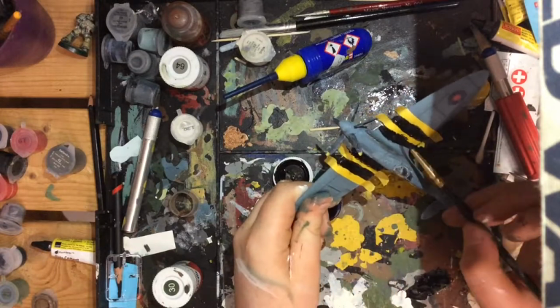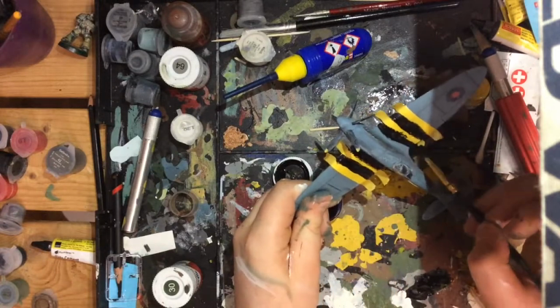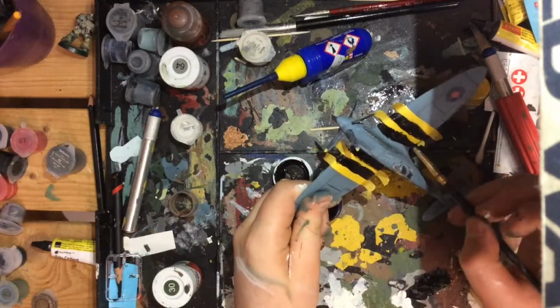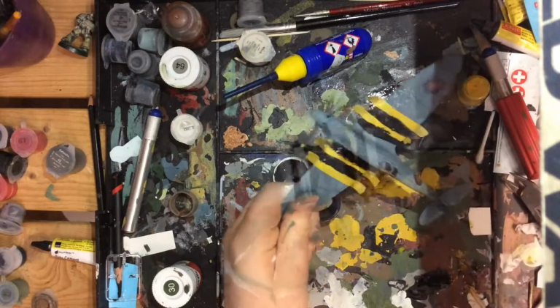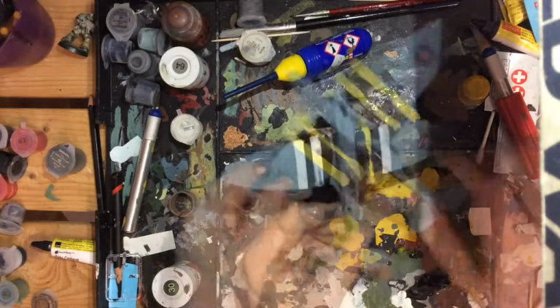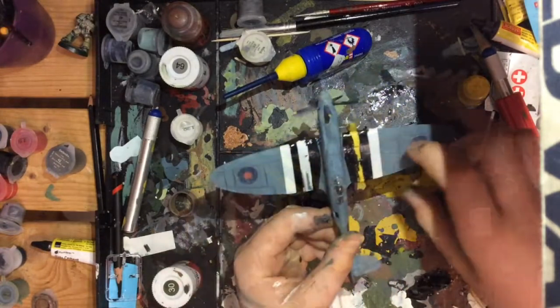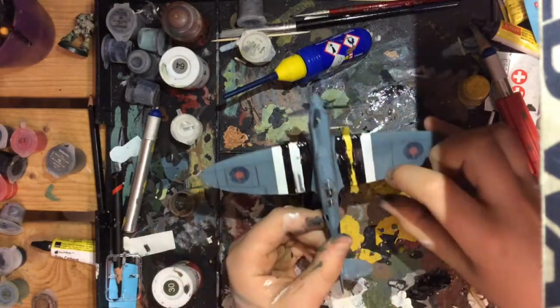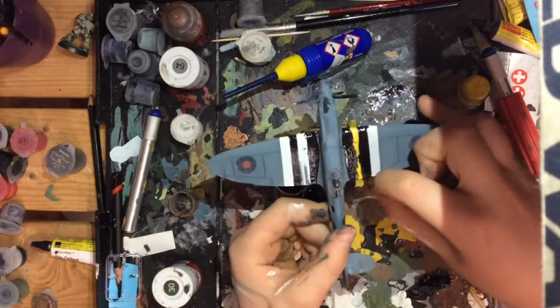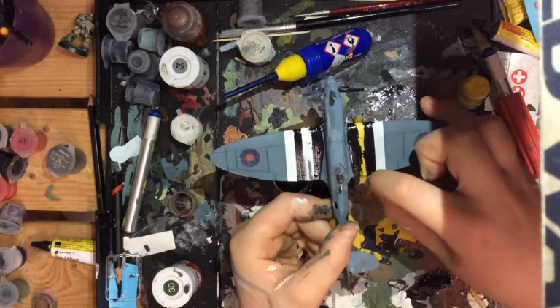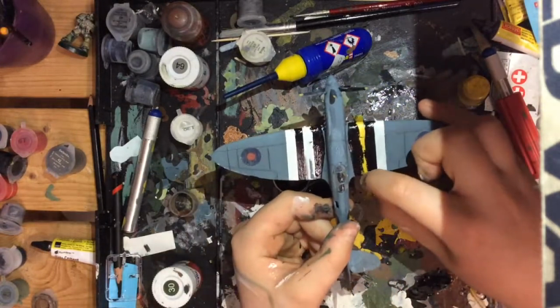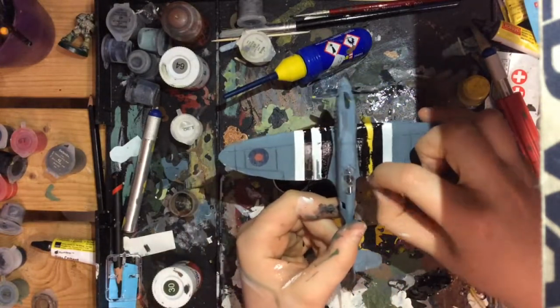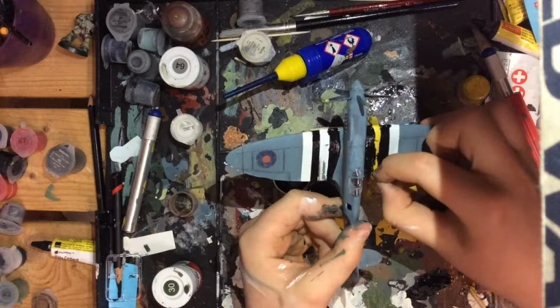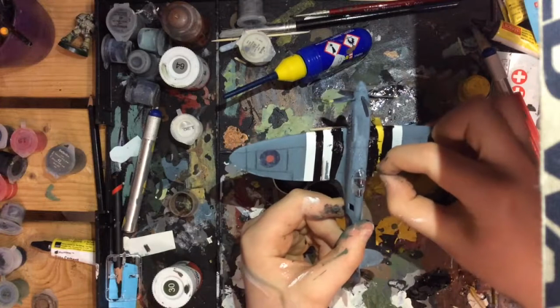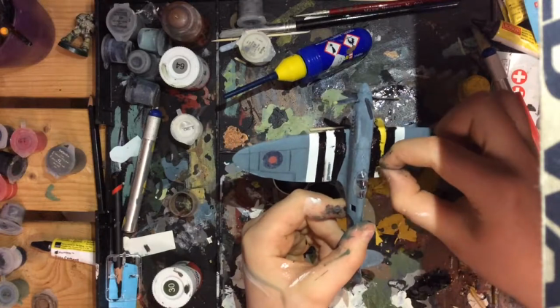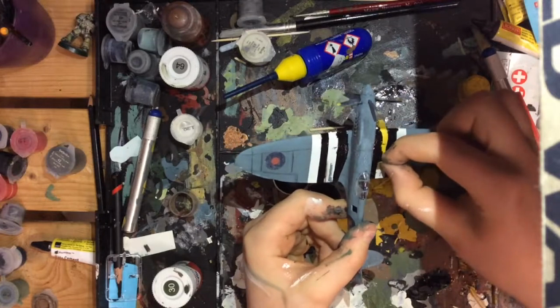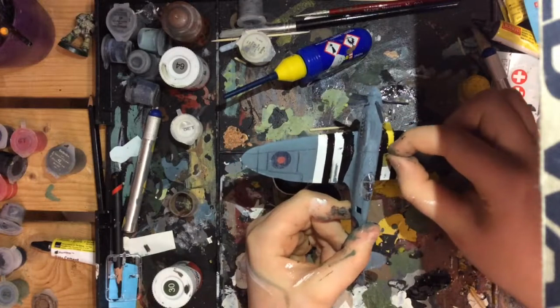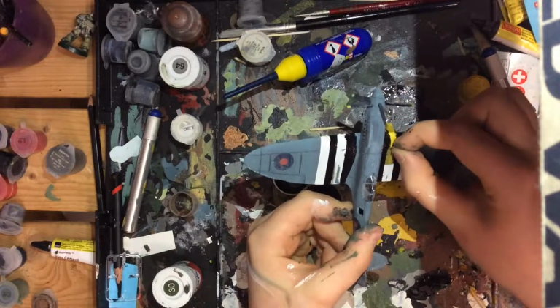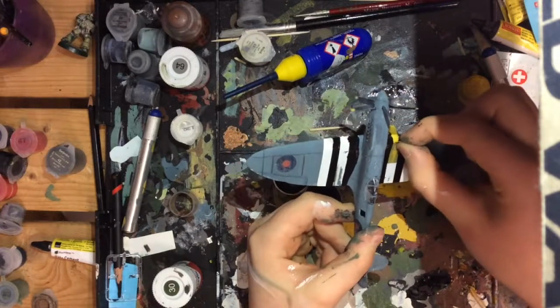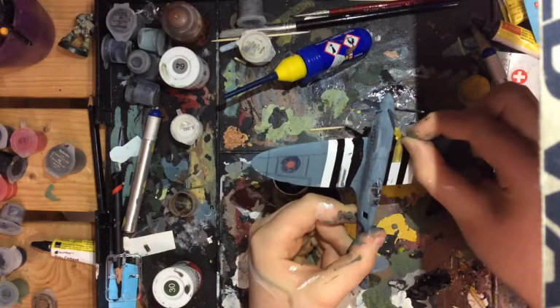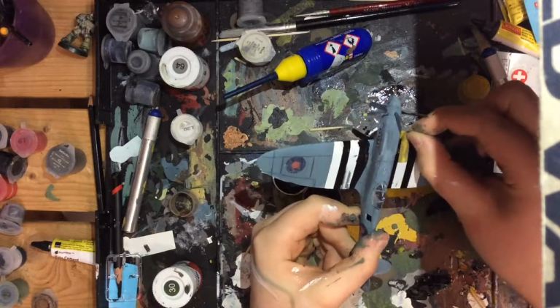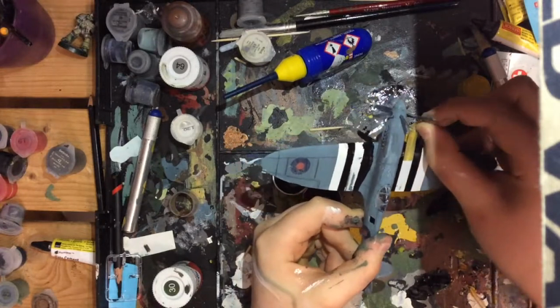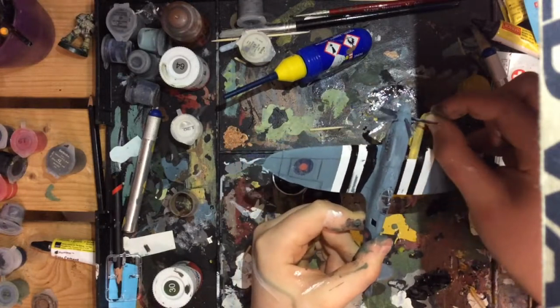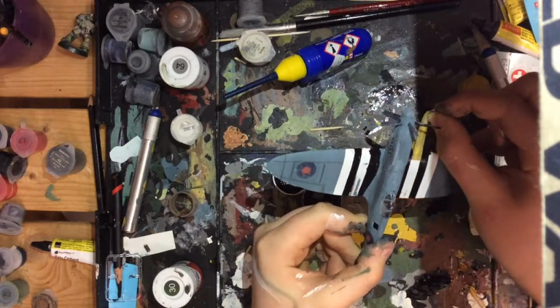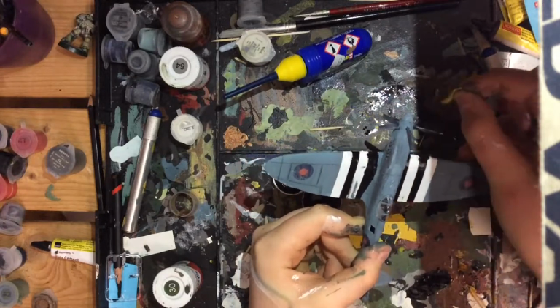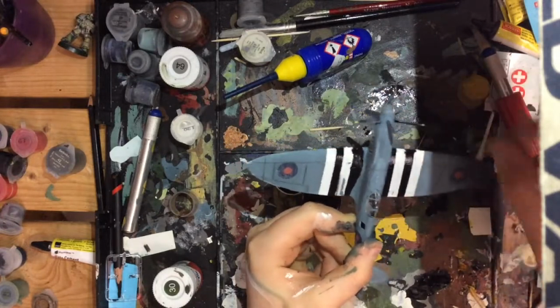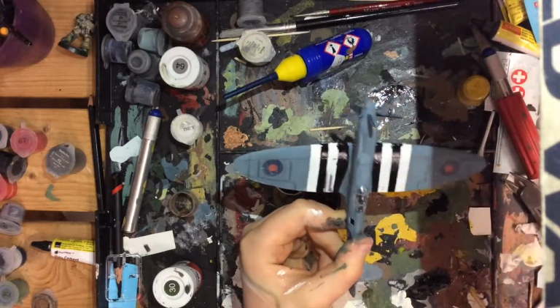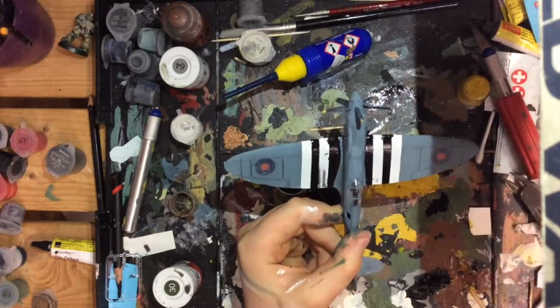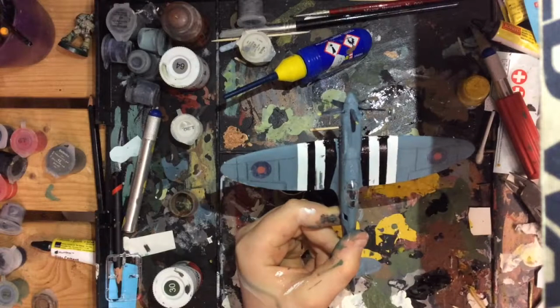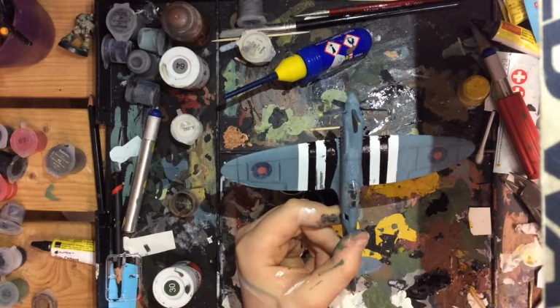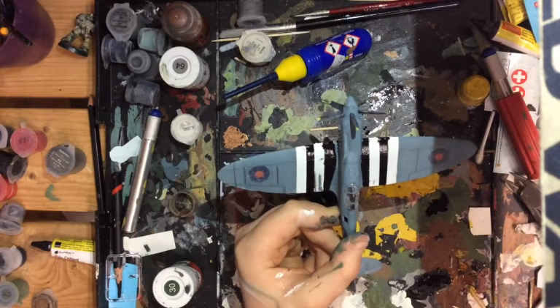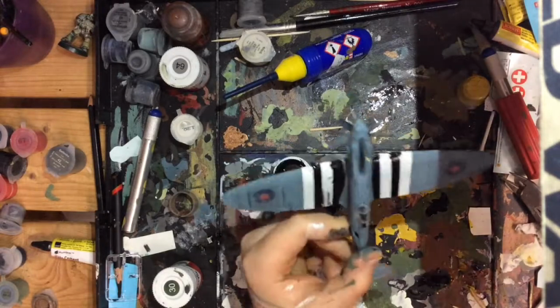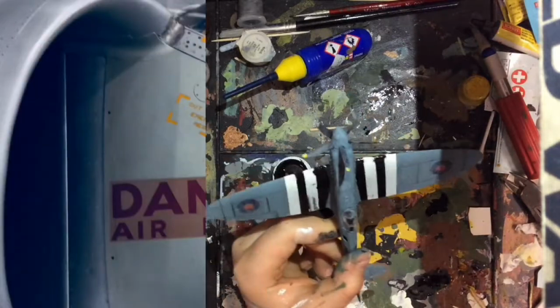Next you need to carefully peel away the masking tape. As you can see, because the masking tape was so sticky, some of the paint had been peeled off because it had not properly dried. Just carefully paint over that after.